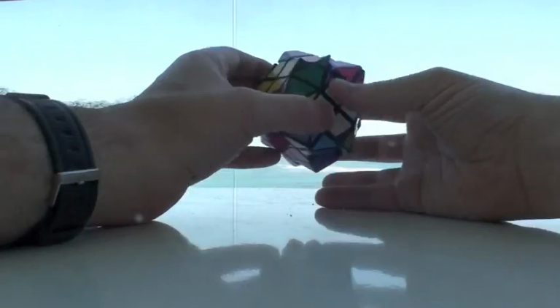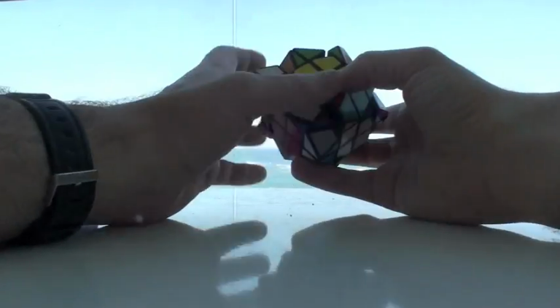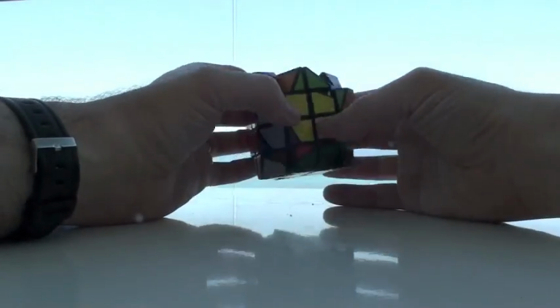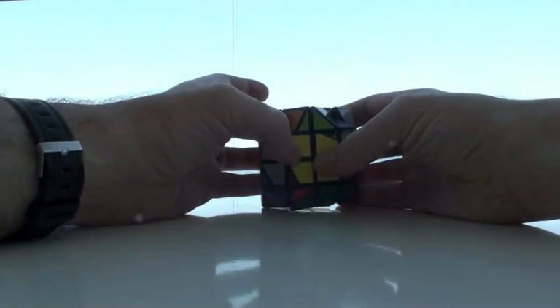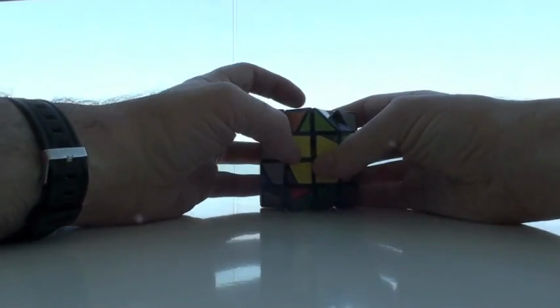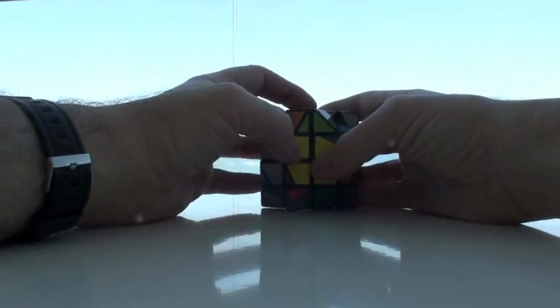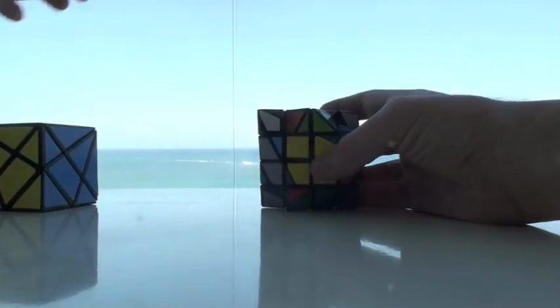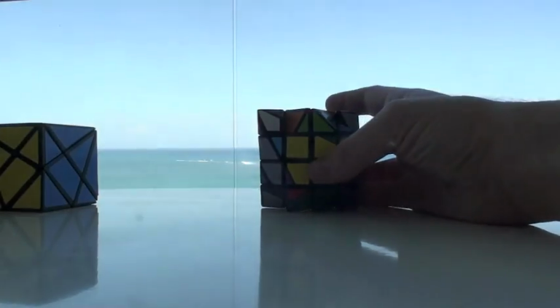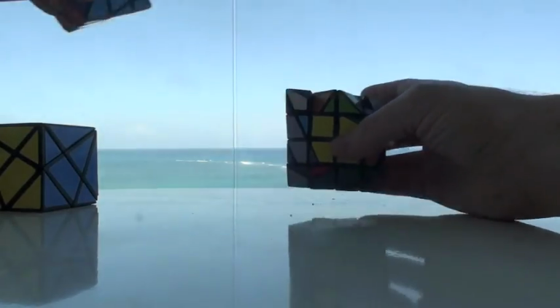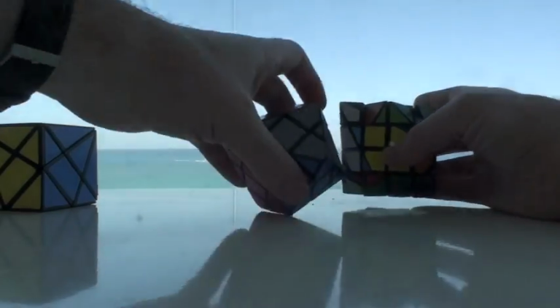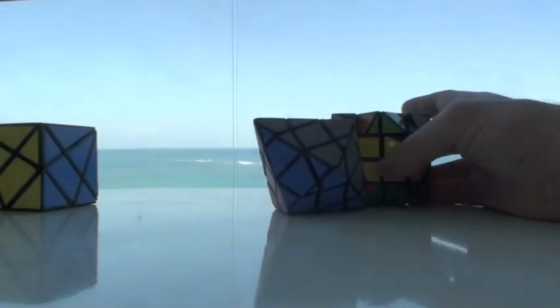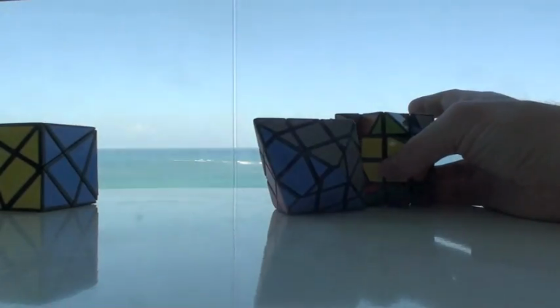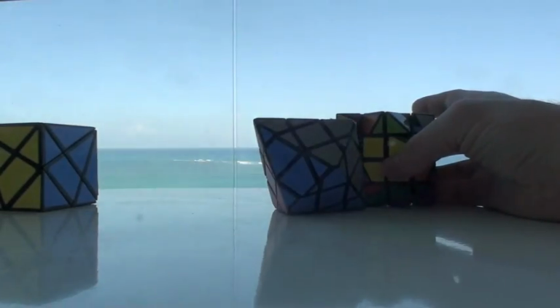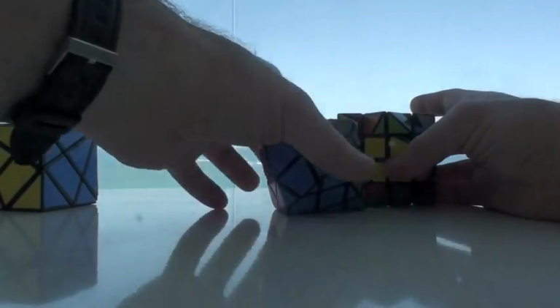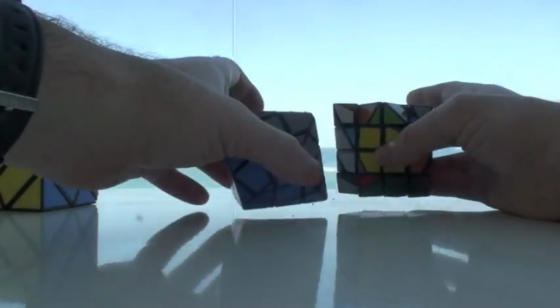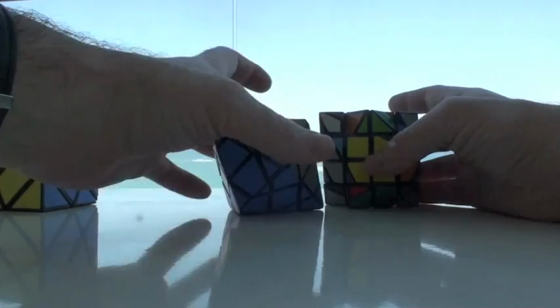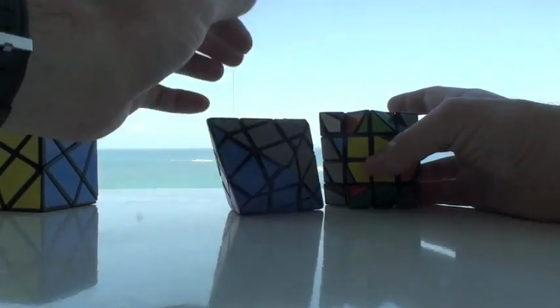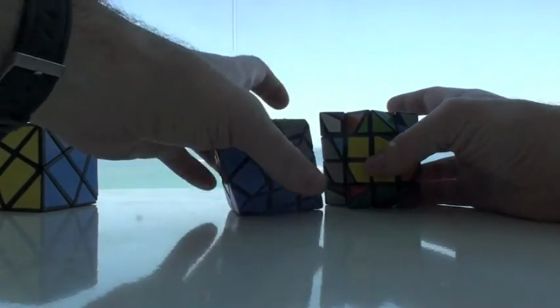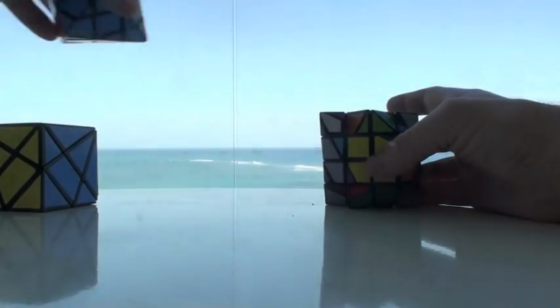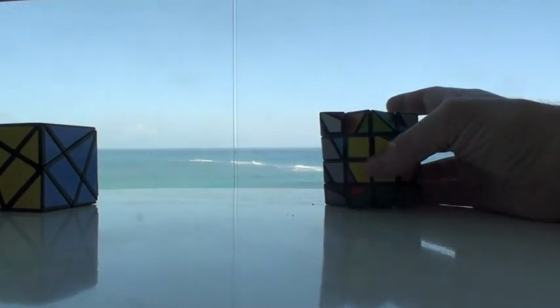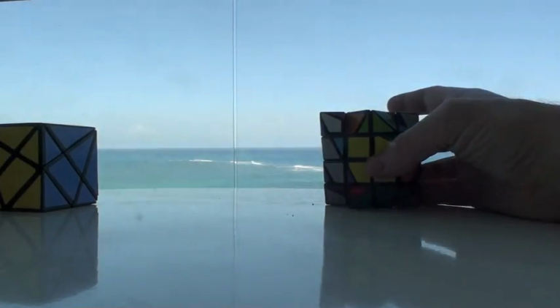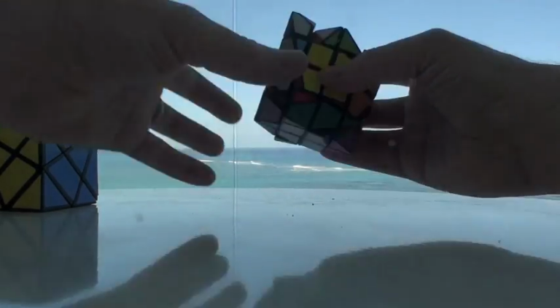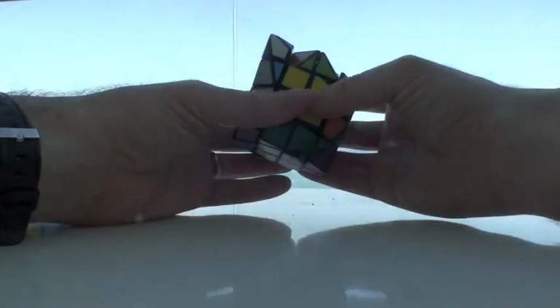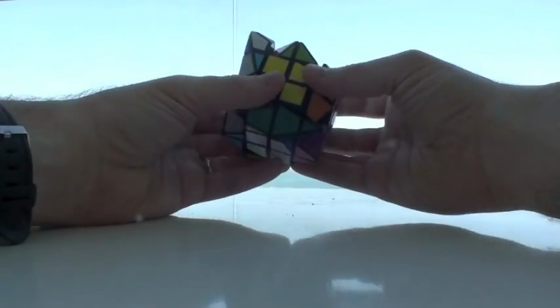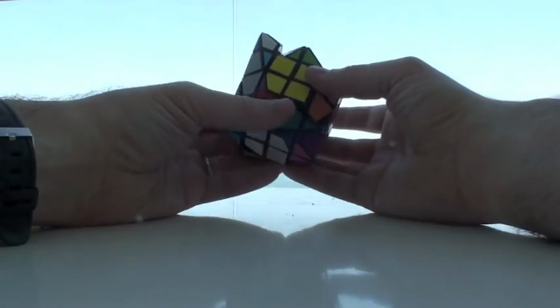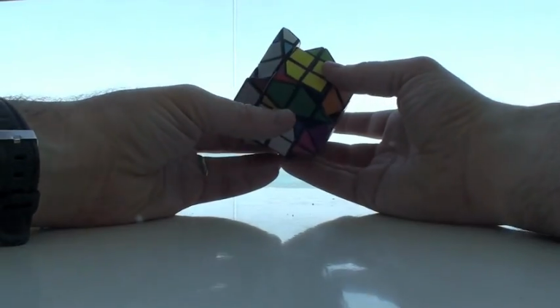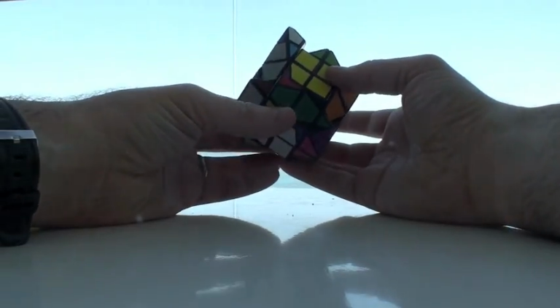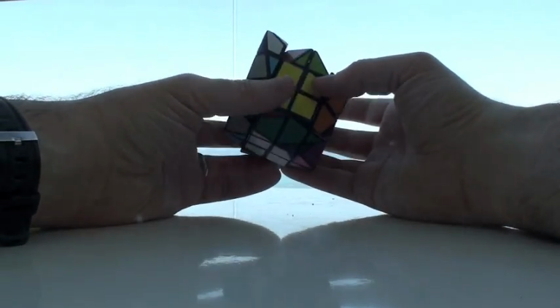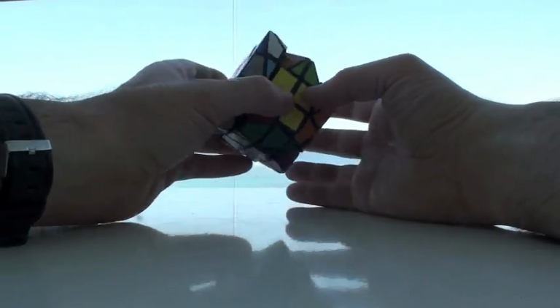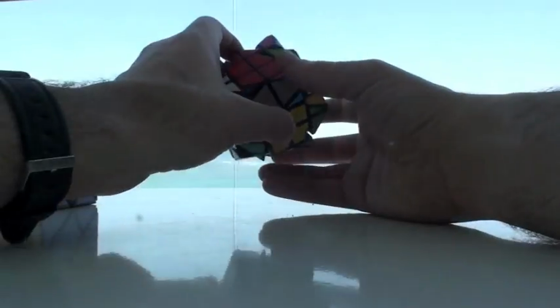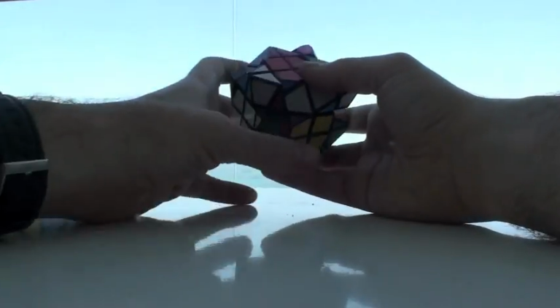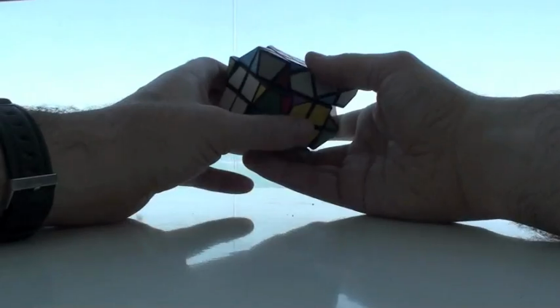So we've got edge pairing done. What I've done is I've just converted this into an axis cue — a hexagonal die pyramid, not a 4x4 hexagonal die pyramid. So what I'm going to do now is solve it as such.